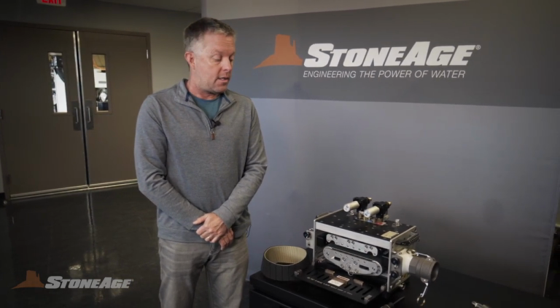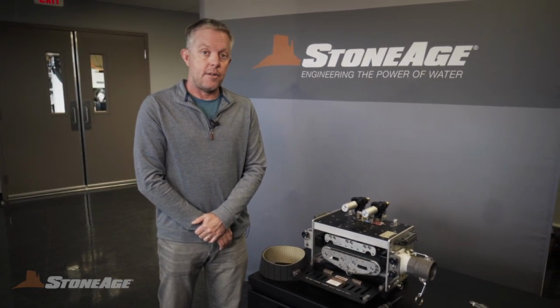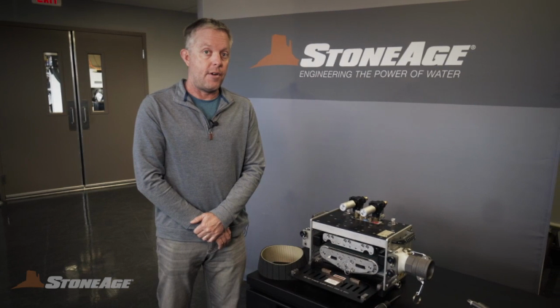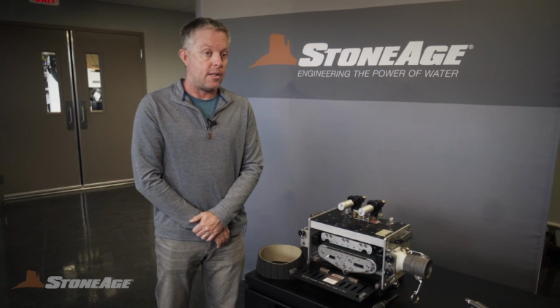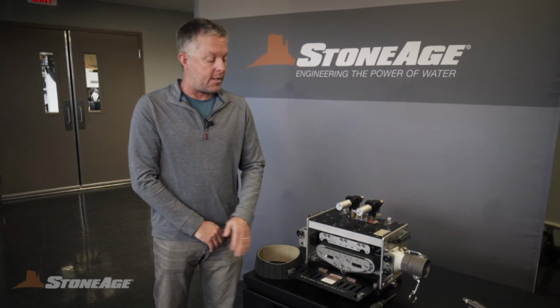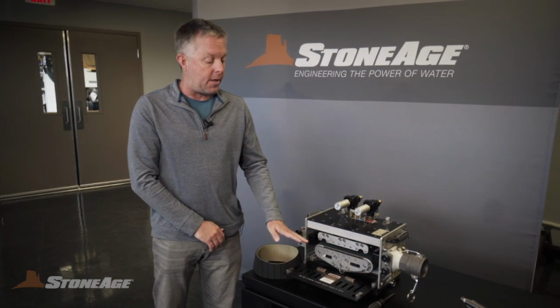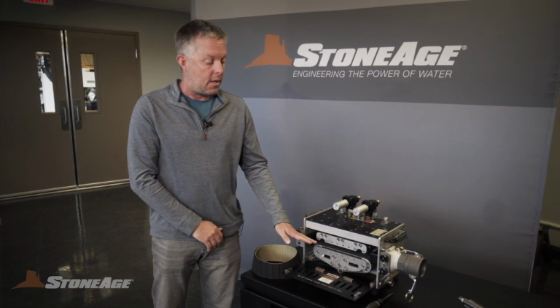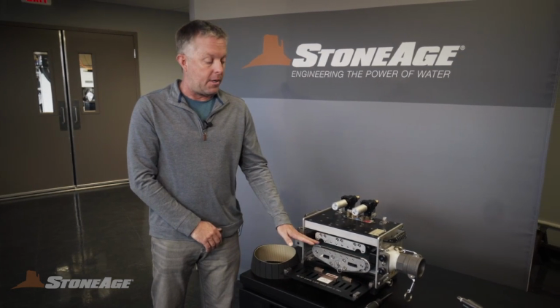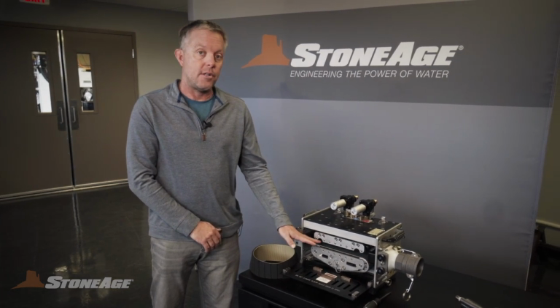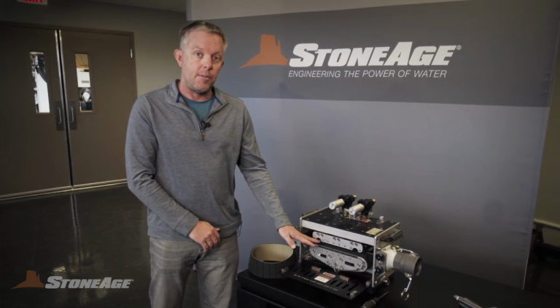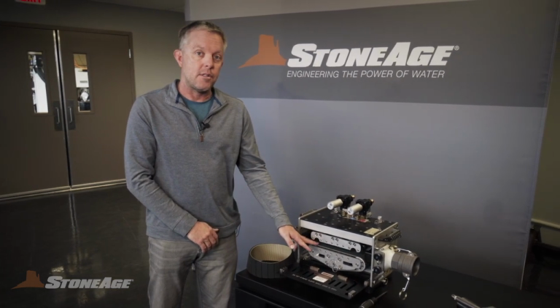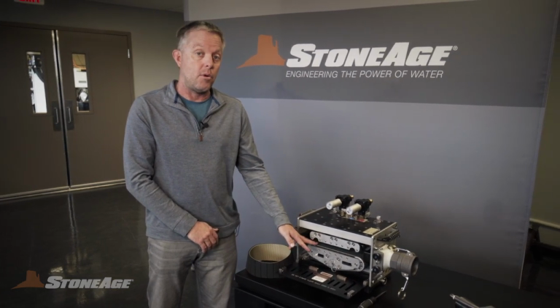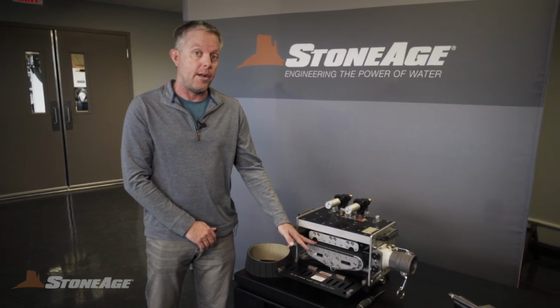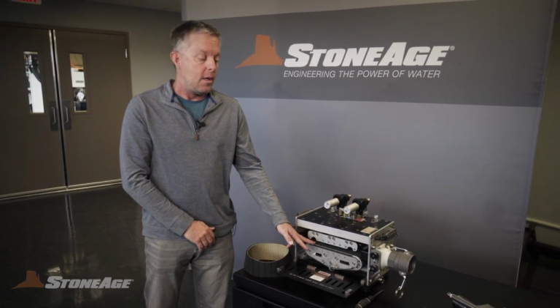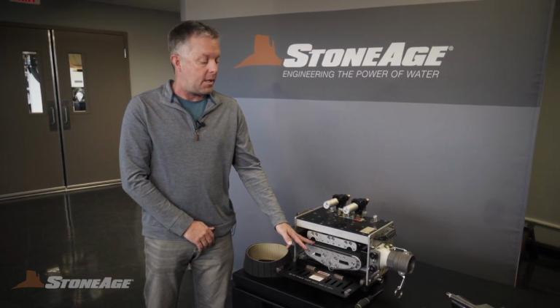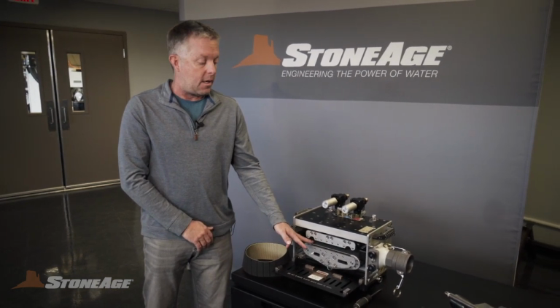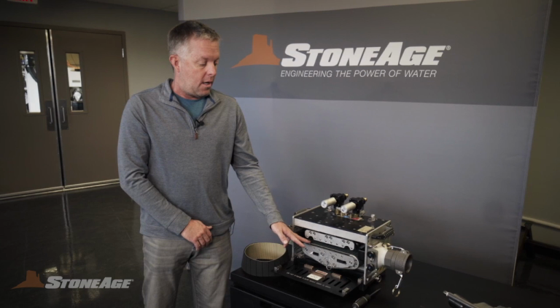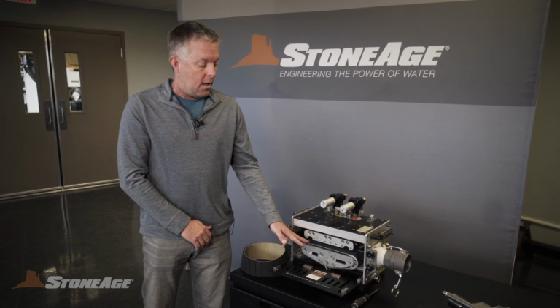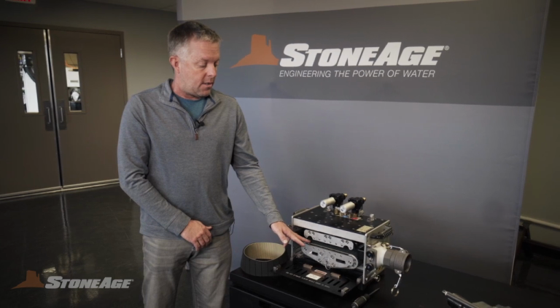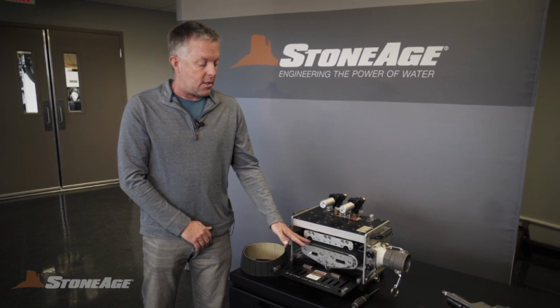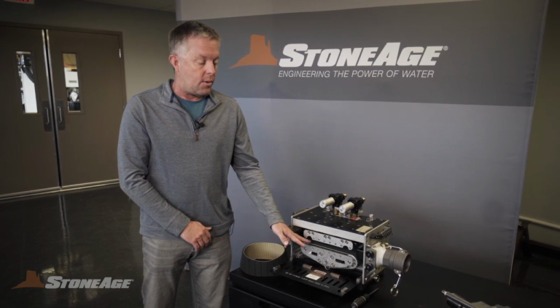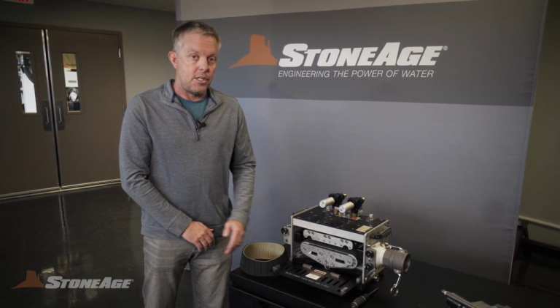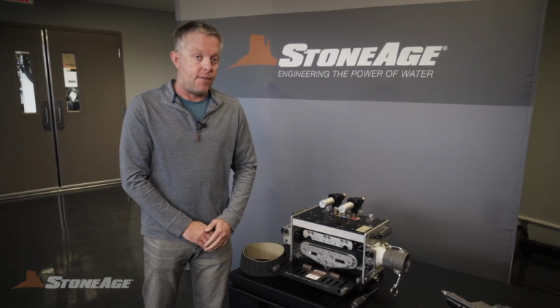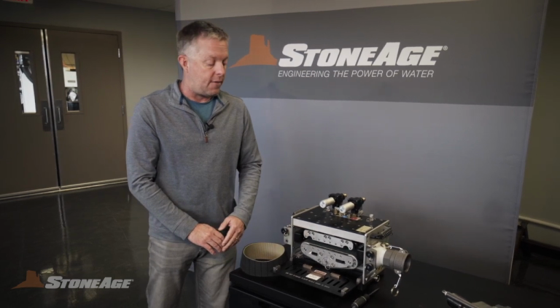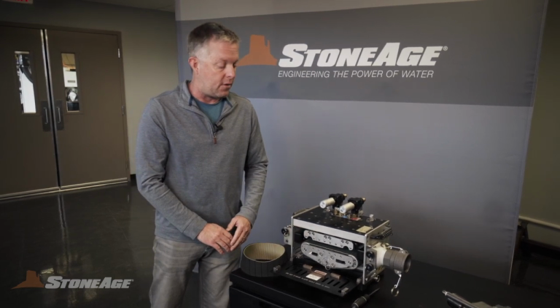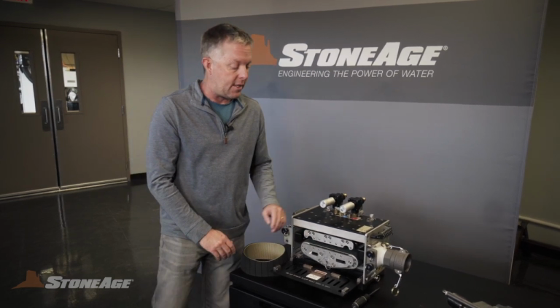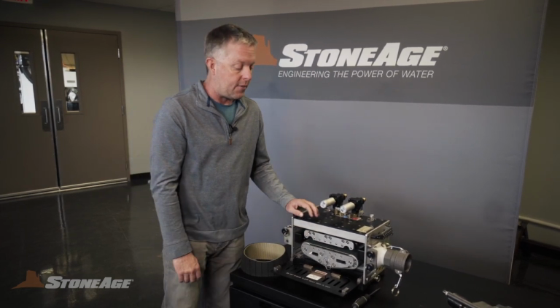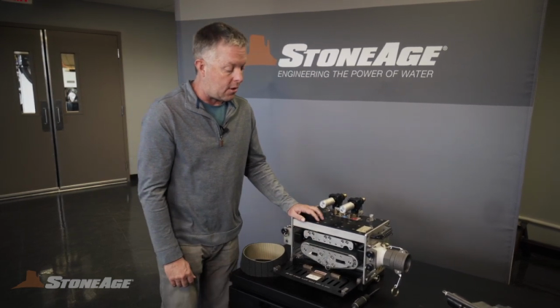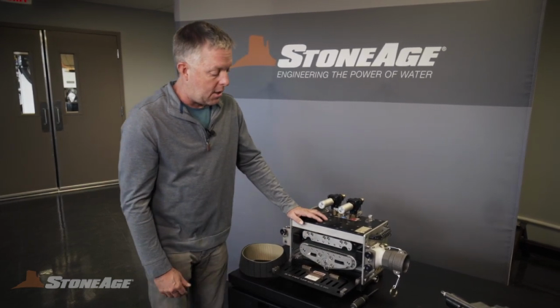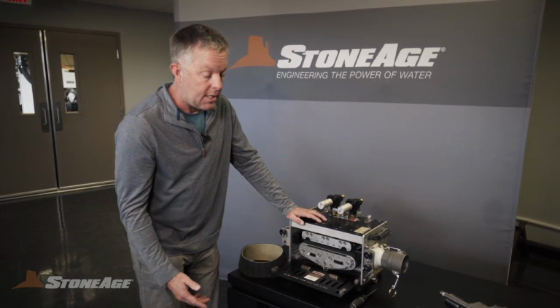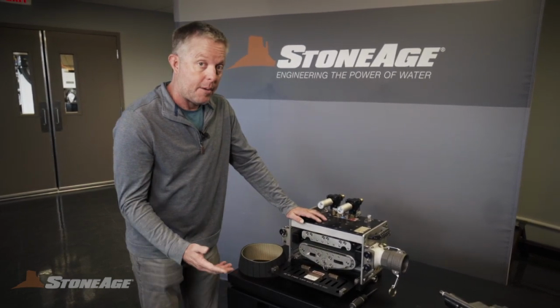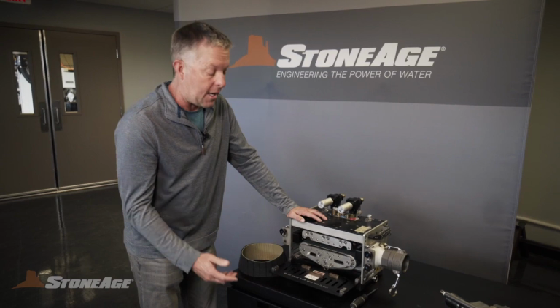It's actually very, very easy to replace the belts. The belts are designed to be a consumable wear item, but it's something that's just so easy to change and fix in the field. It's very inexpensive also — it just takes a couple steps.